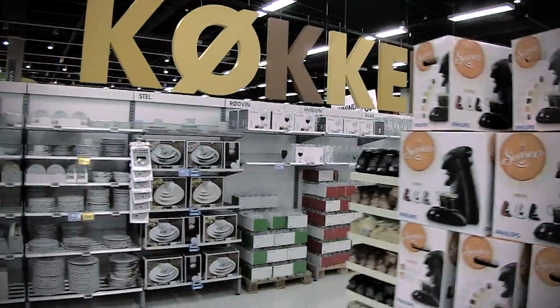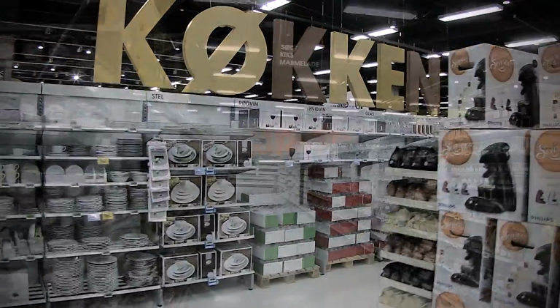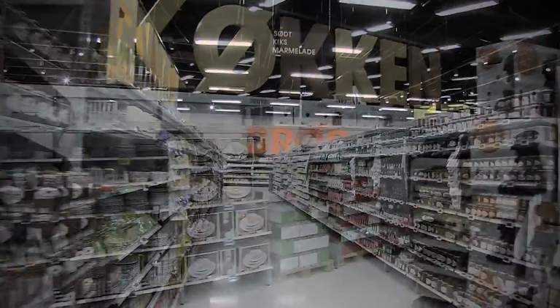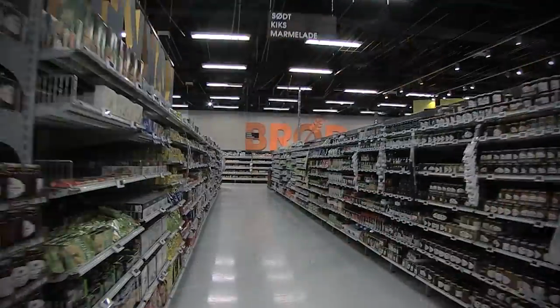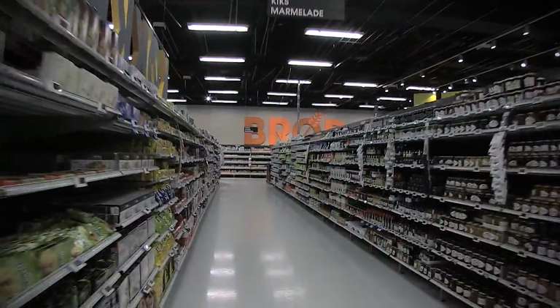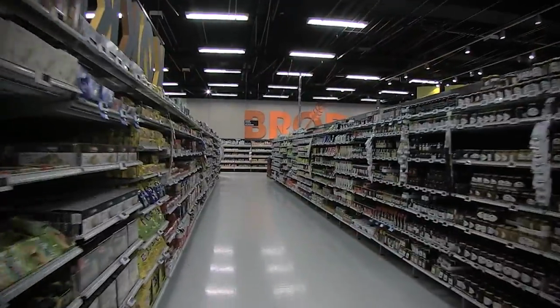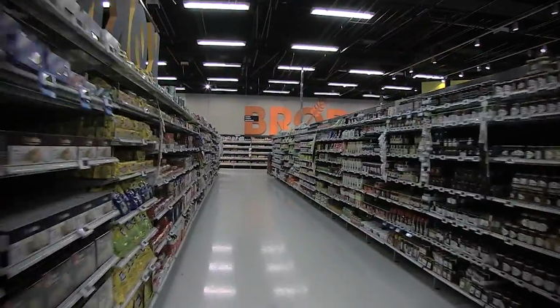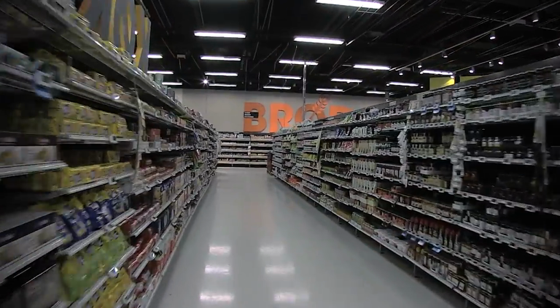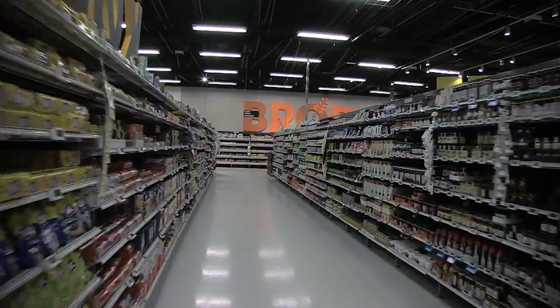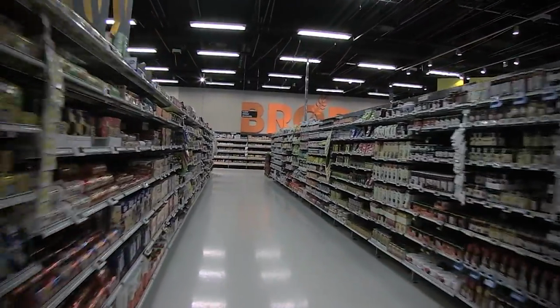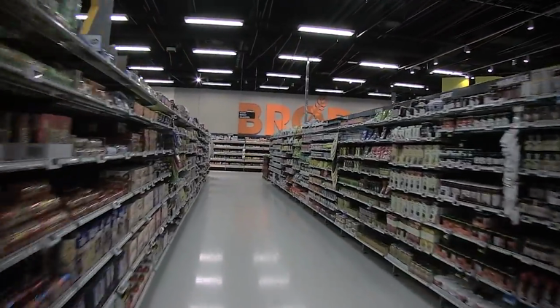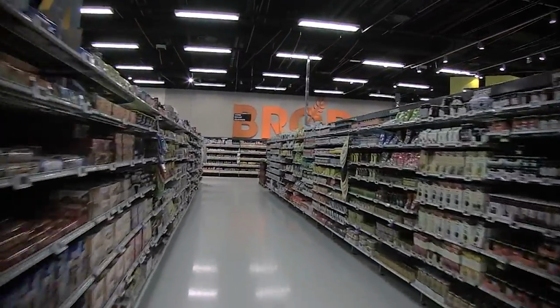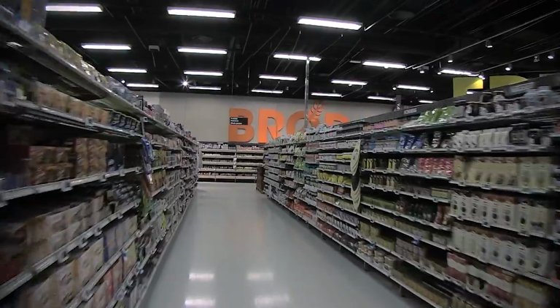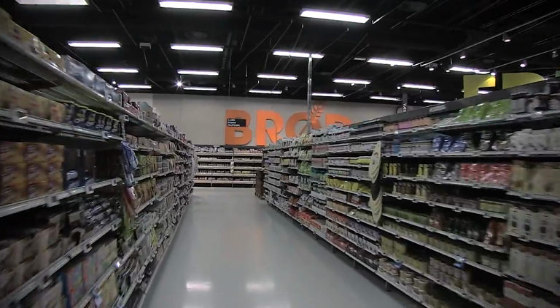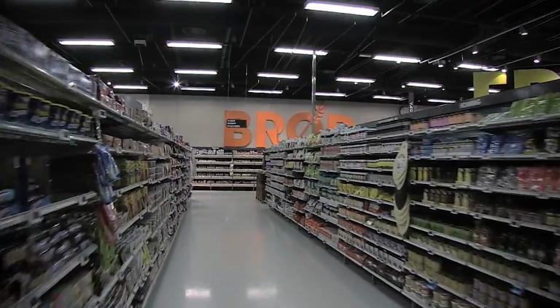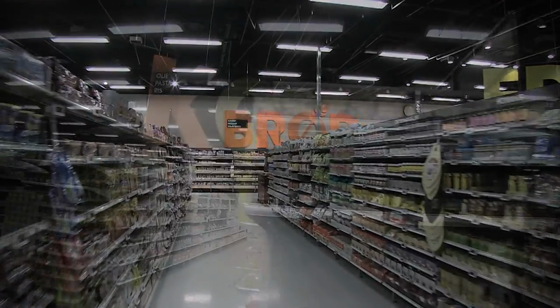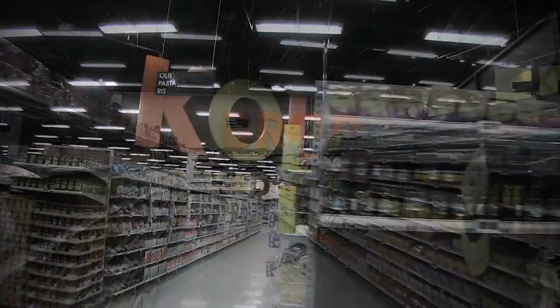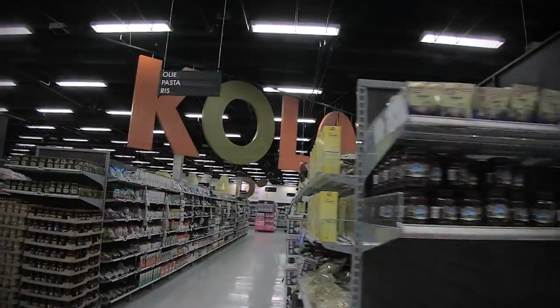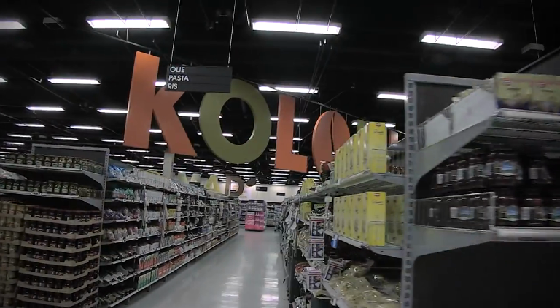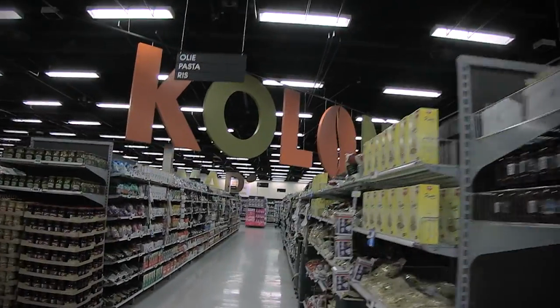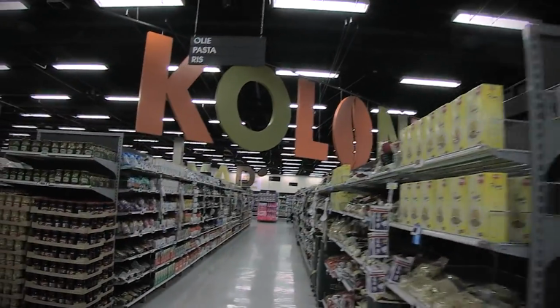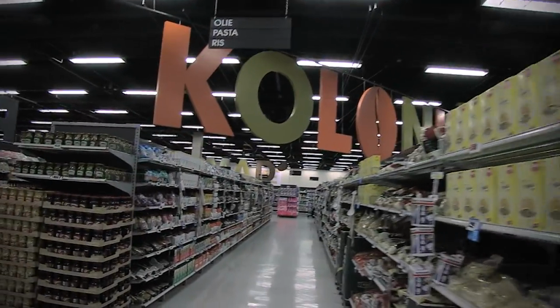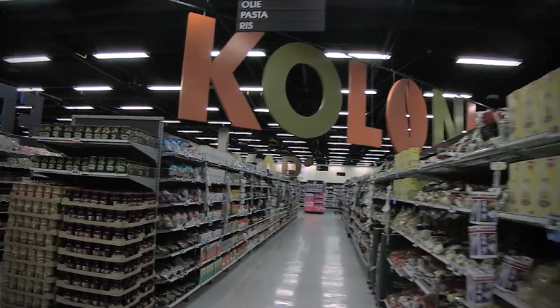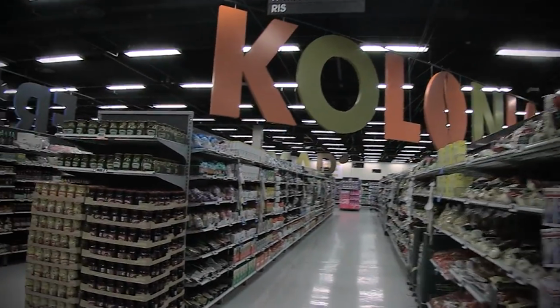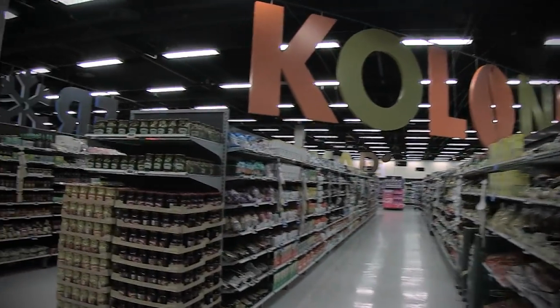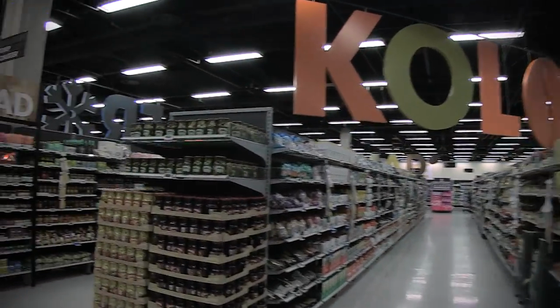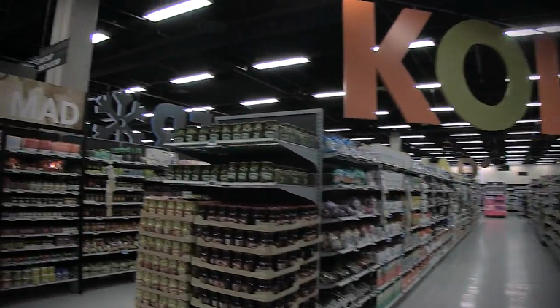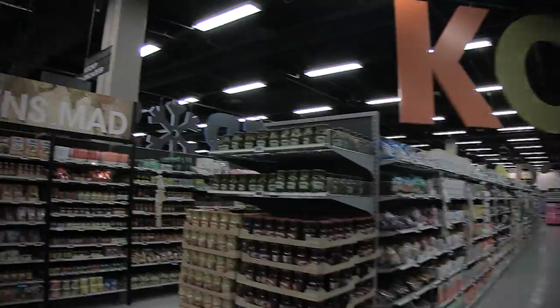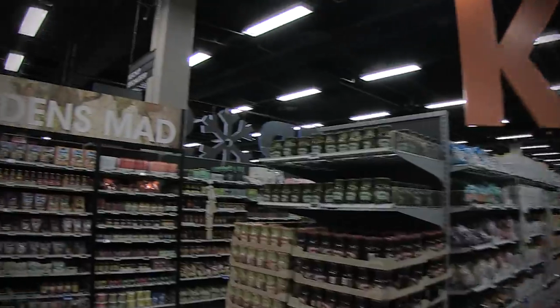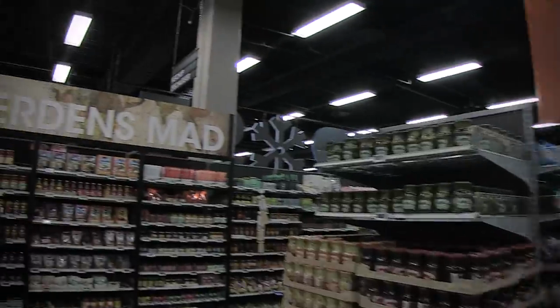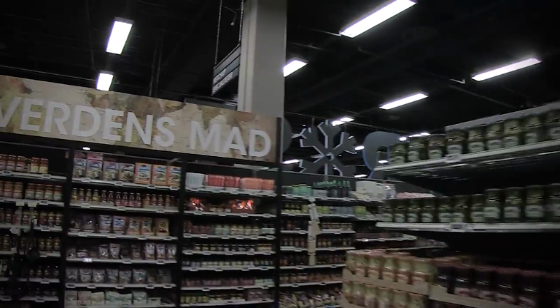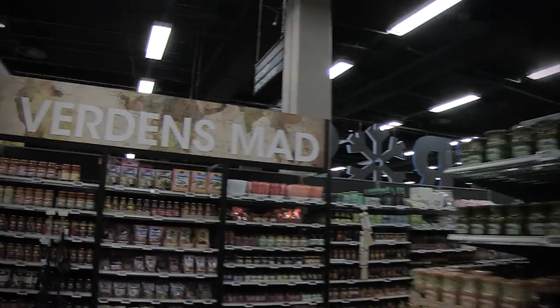The long aisles in the groceries department make it possible to expand the food range significantly in several categories, for instance coffee, world food and baking.